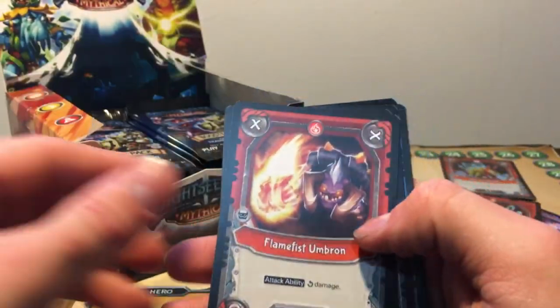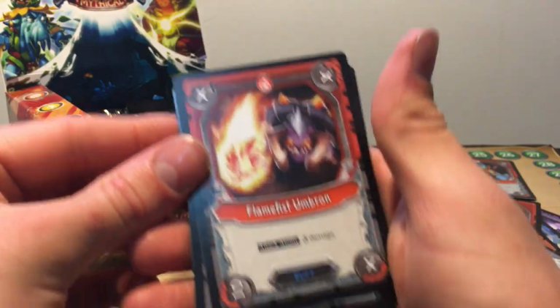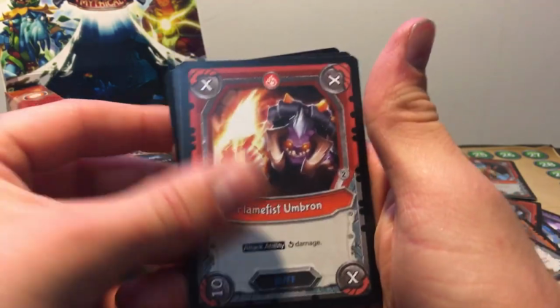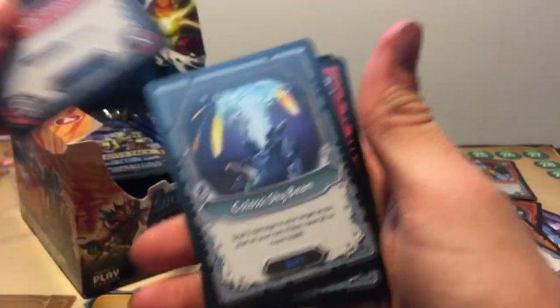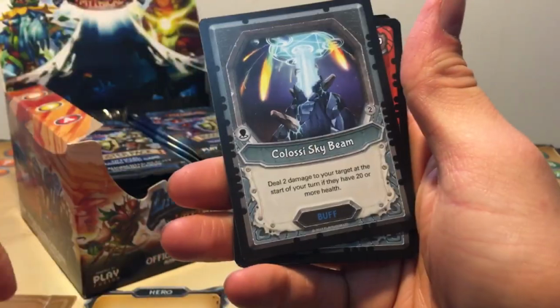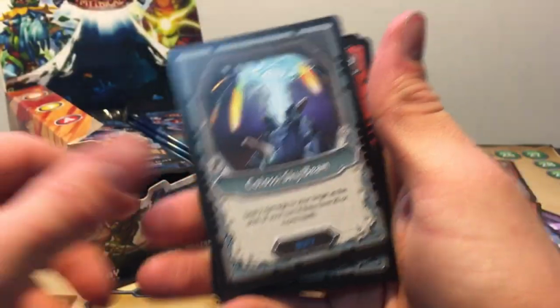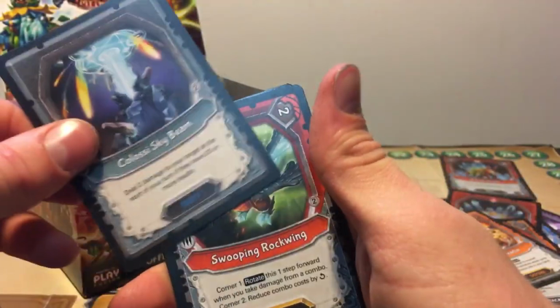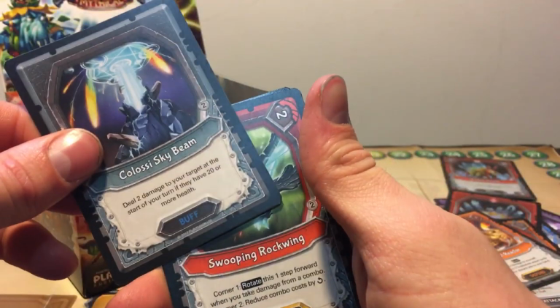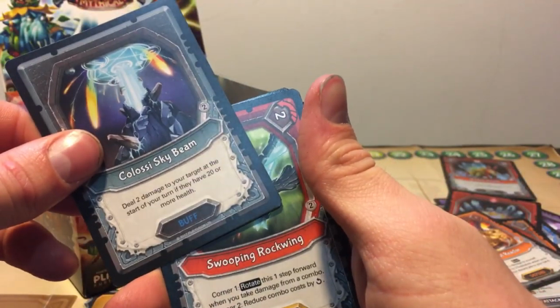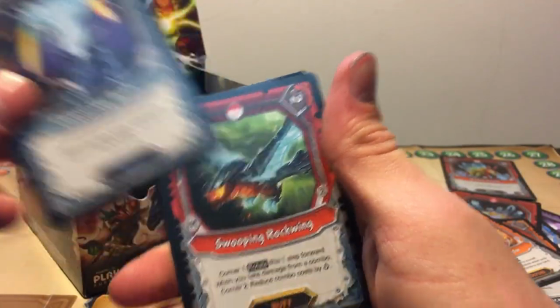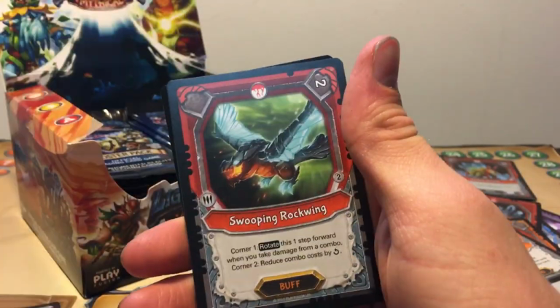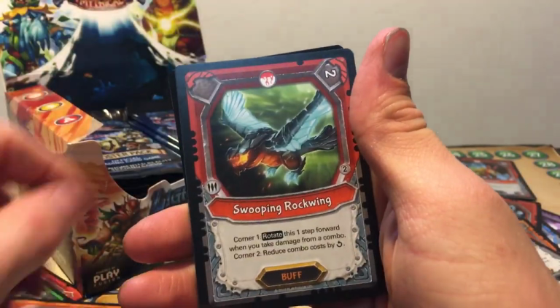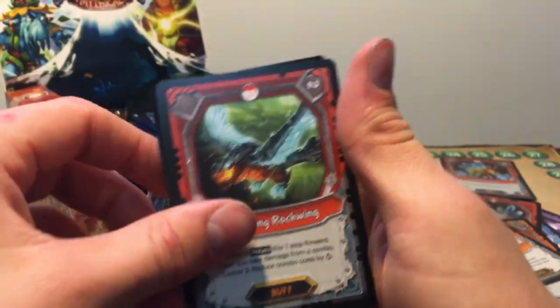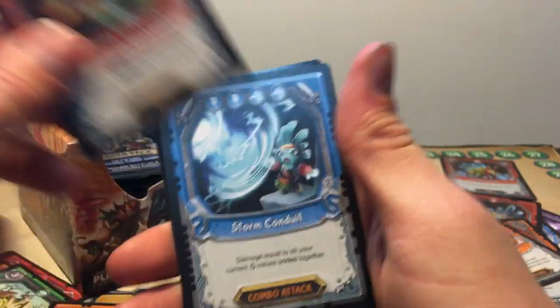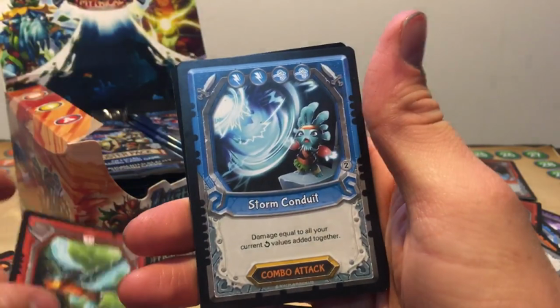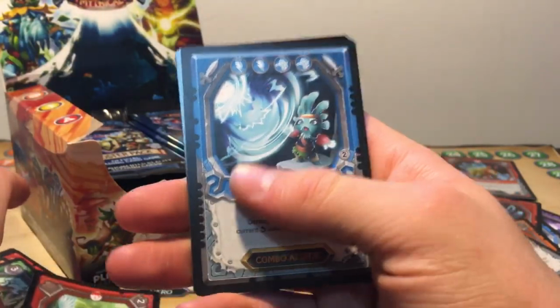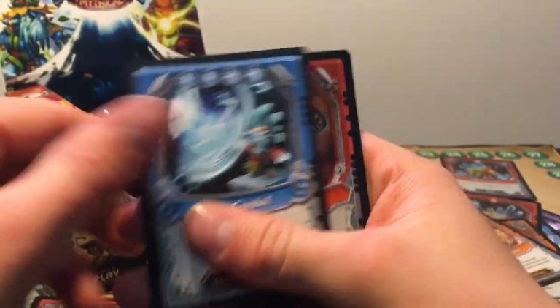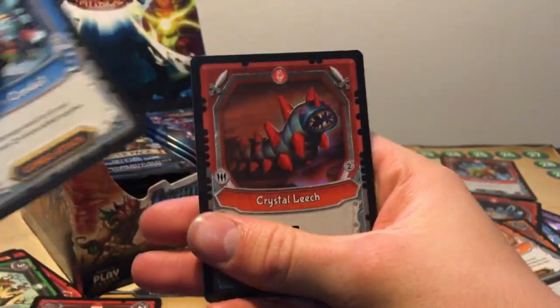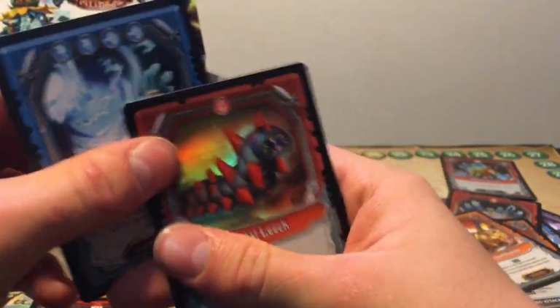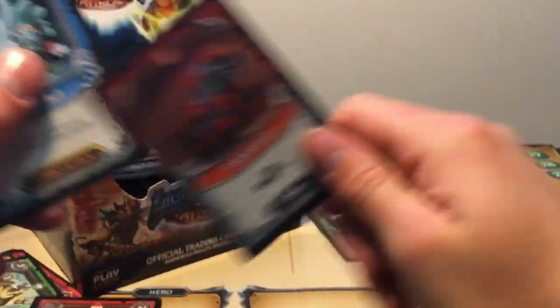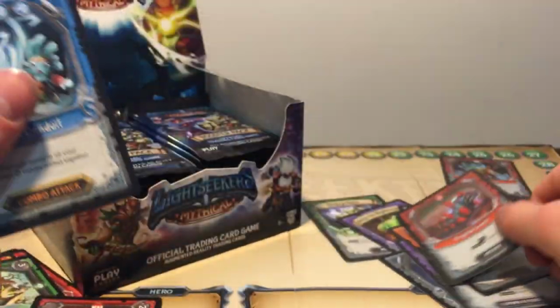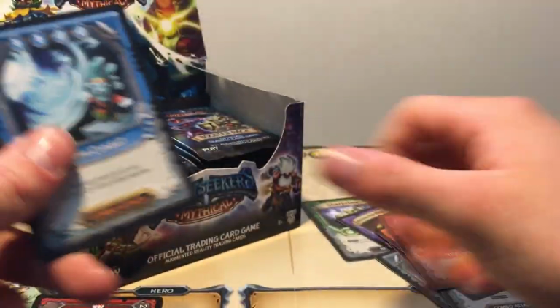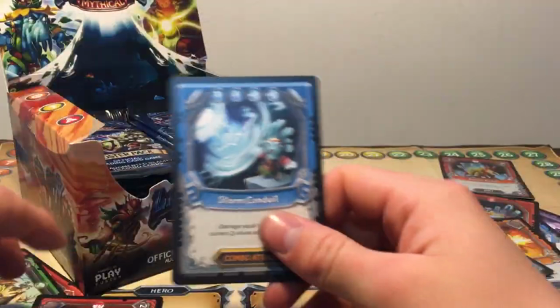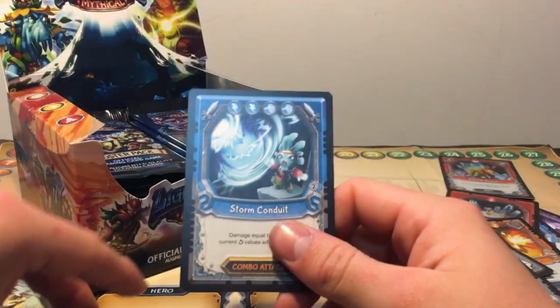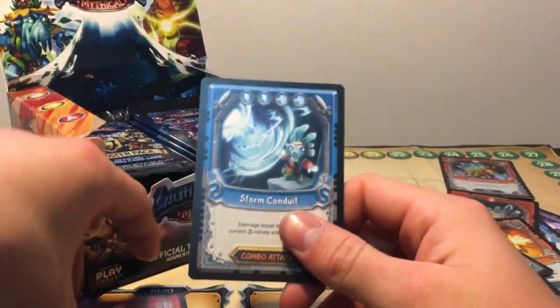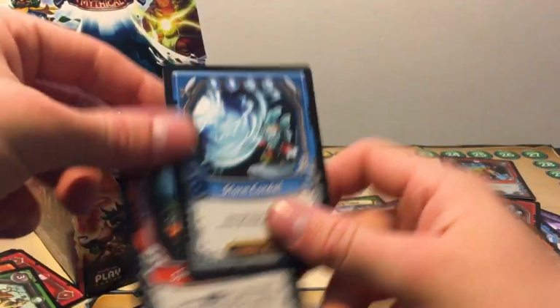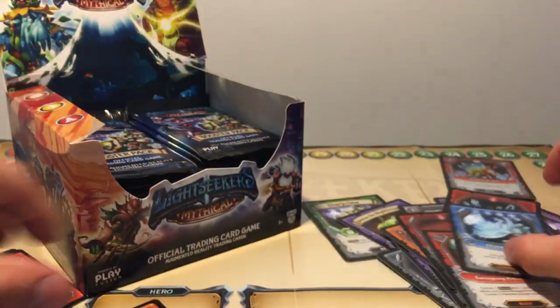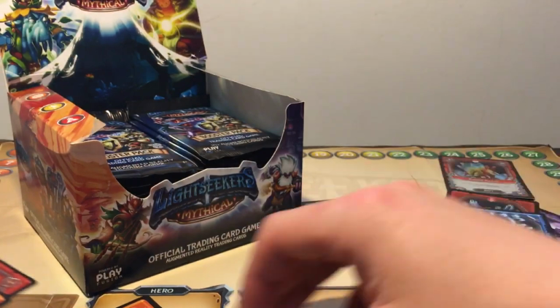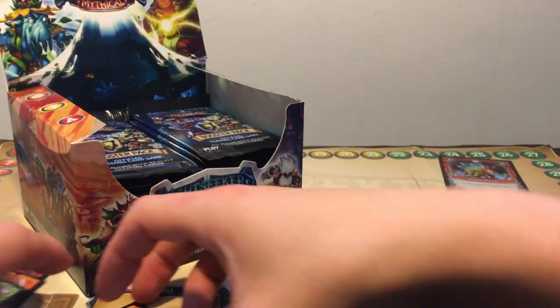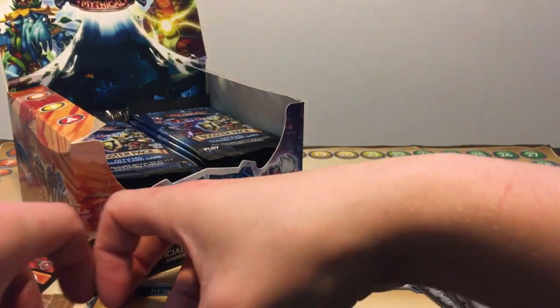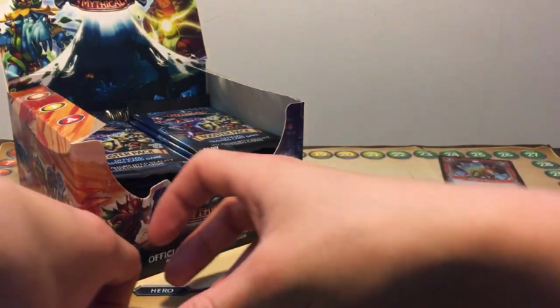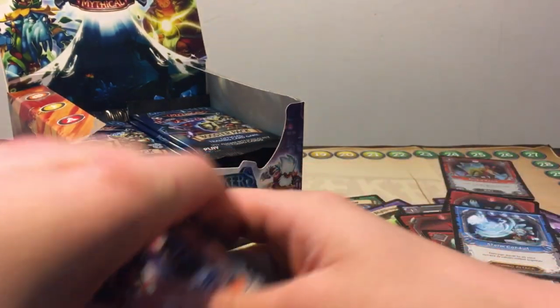So we got a Flamefish Umberon, Skast, Colossal Skybeam, Souping Rockwind, Storm Conduit — yay, I needed that card — Foil Crystal Leech, there we go. That card's solid.